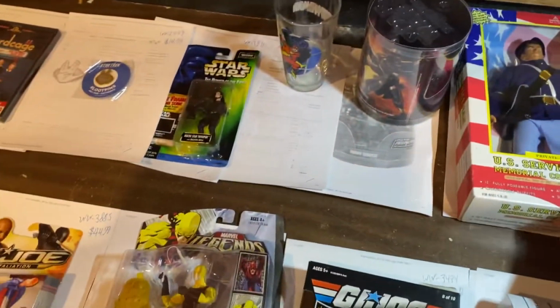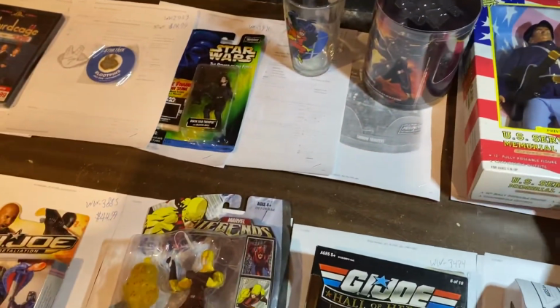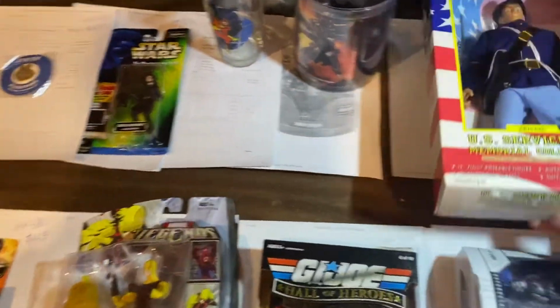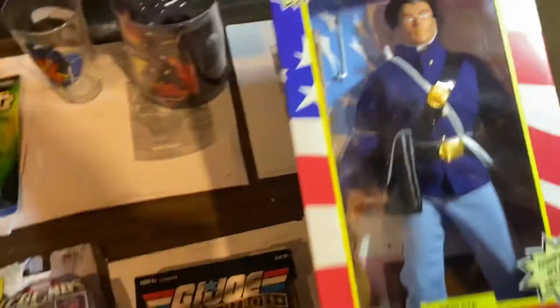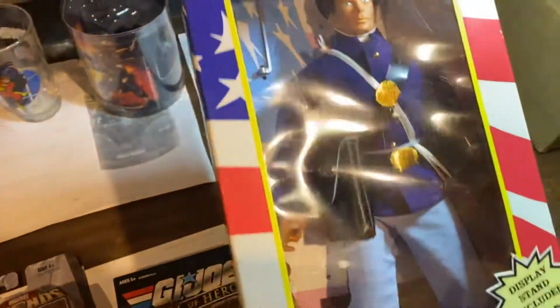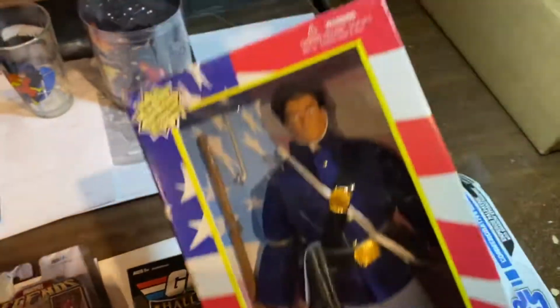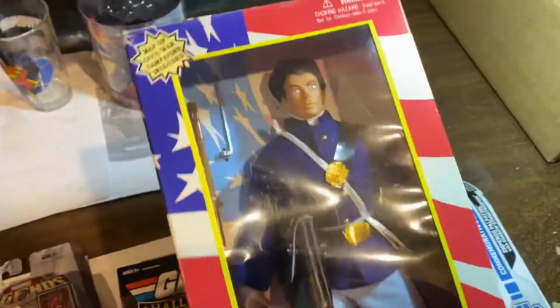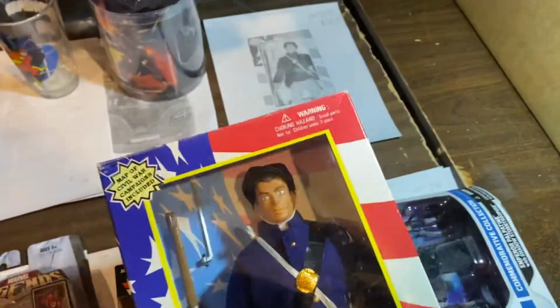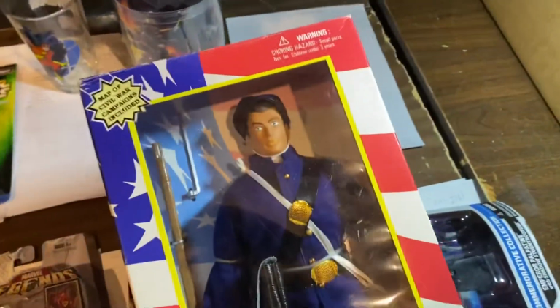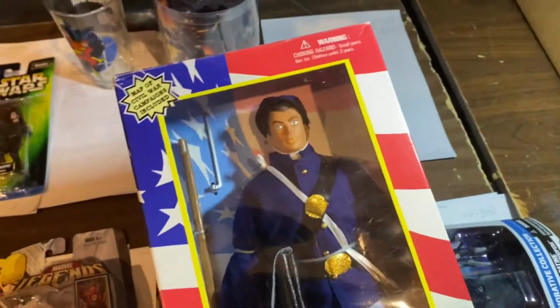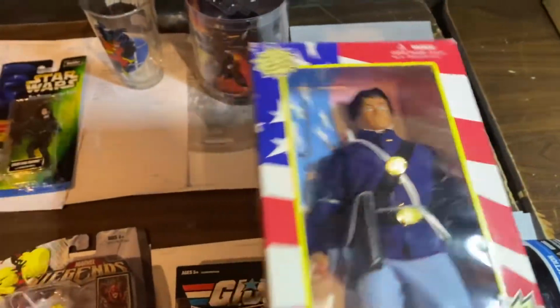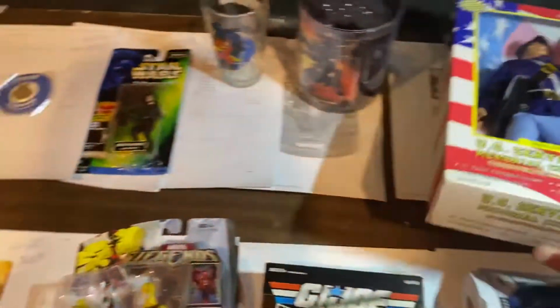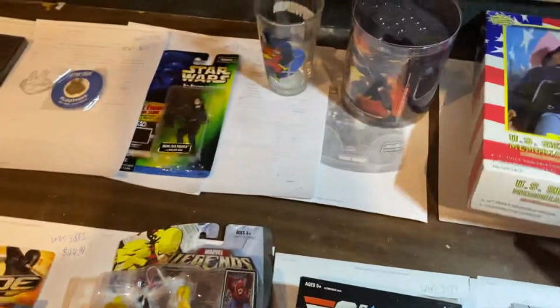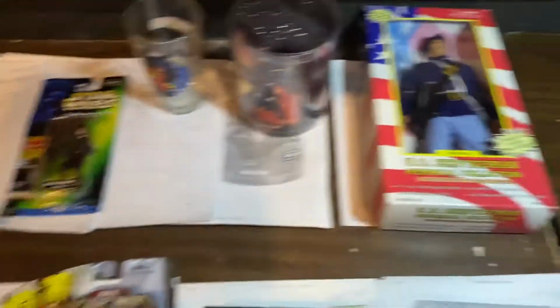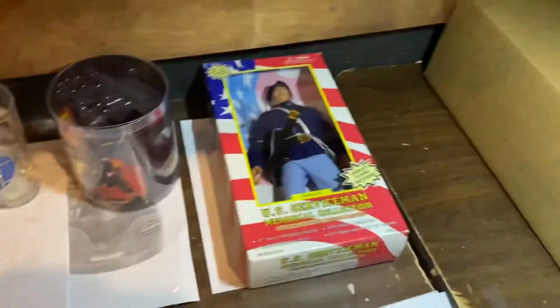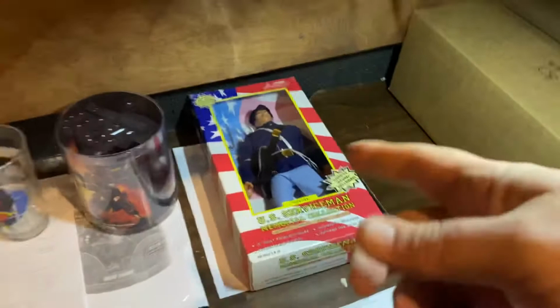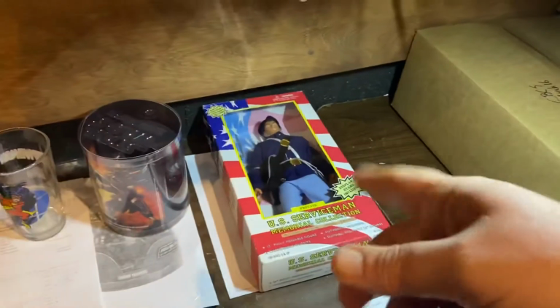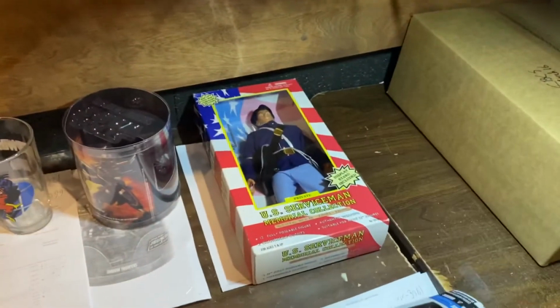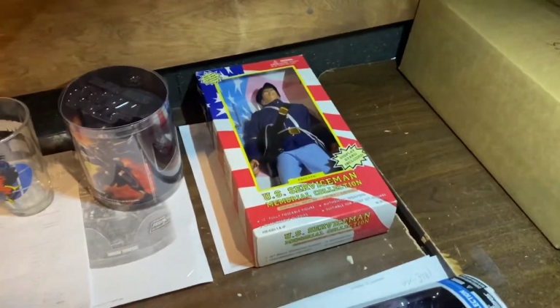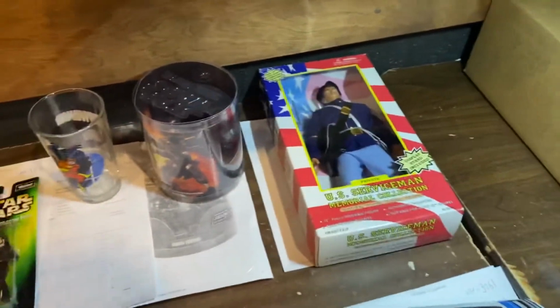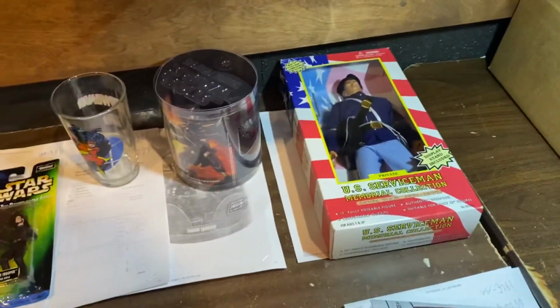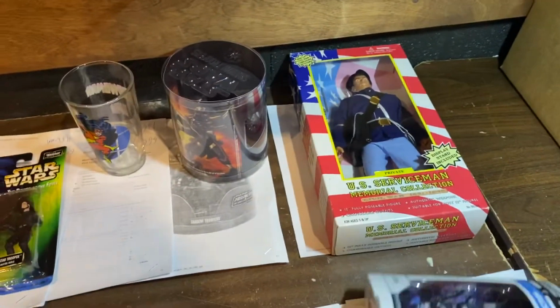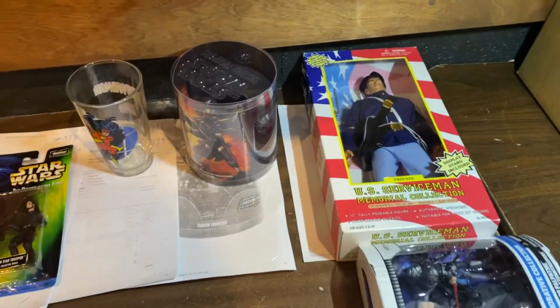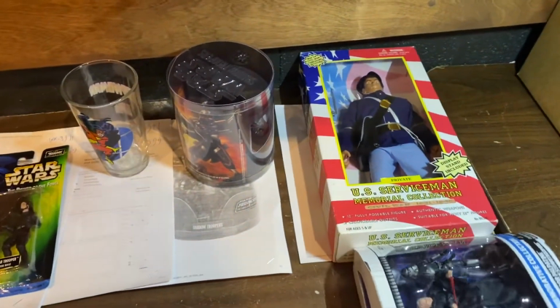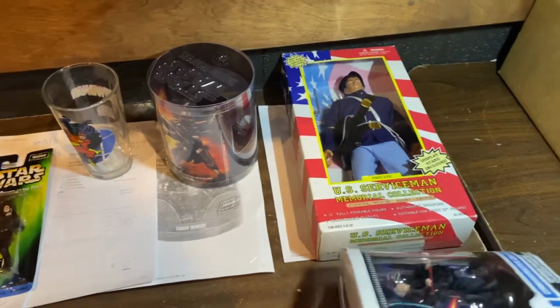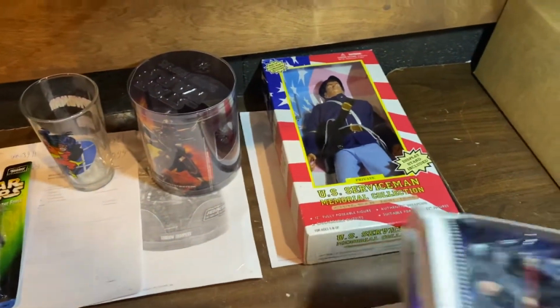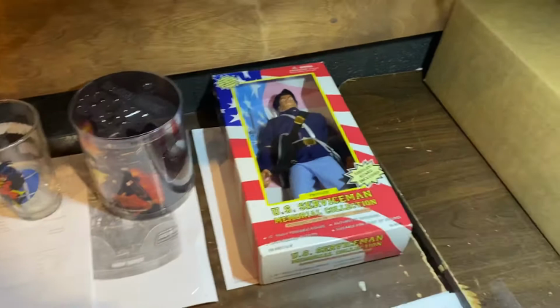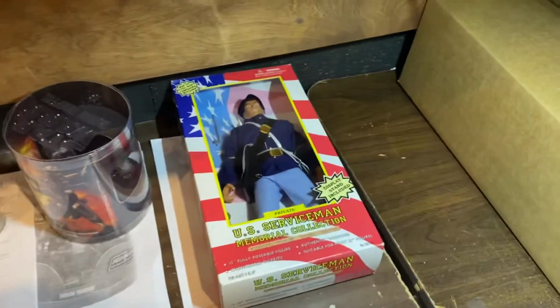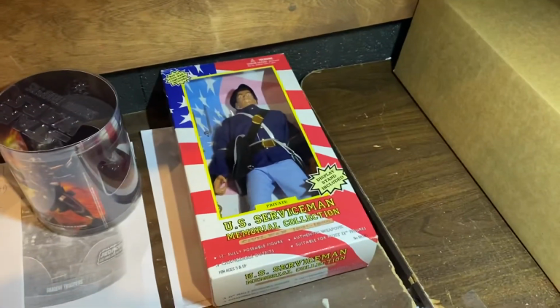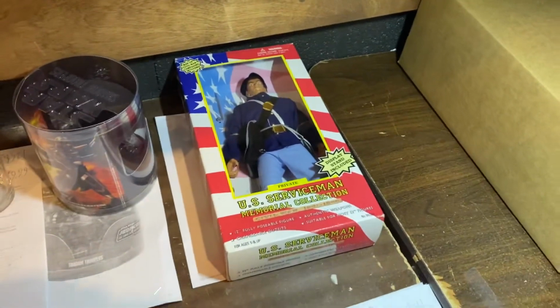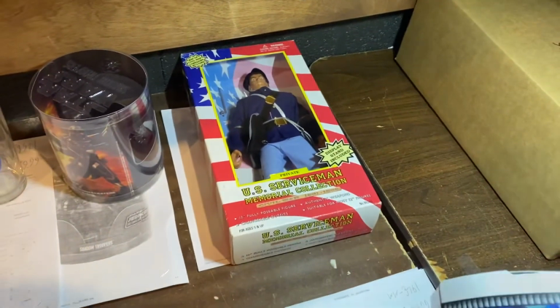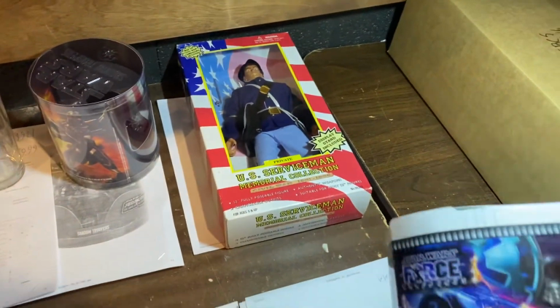Here's a private serviceman, I guess. $29.99. Those things were dirt cheap — I think they sold them at Kmart's and Walmart. They were great for little custom accessories to make custom figures.